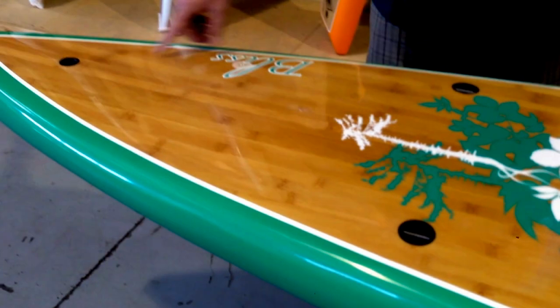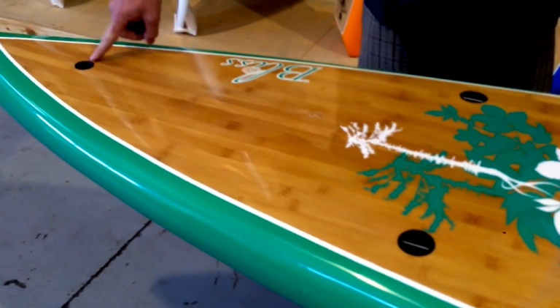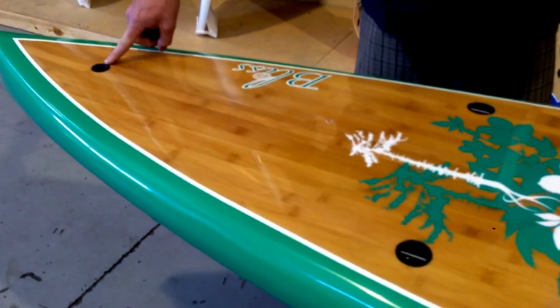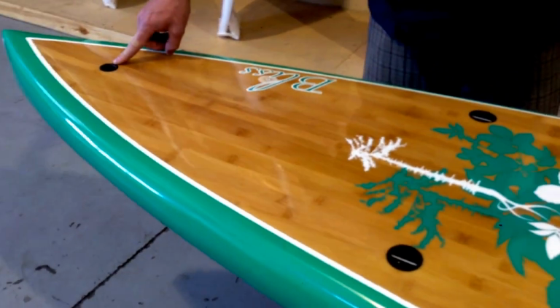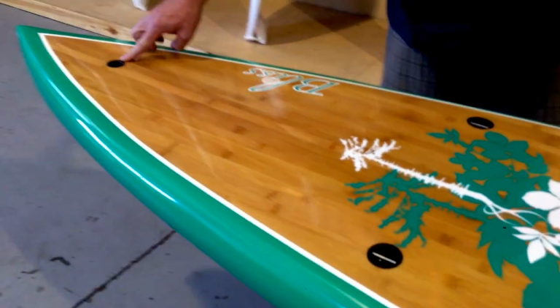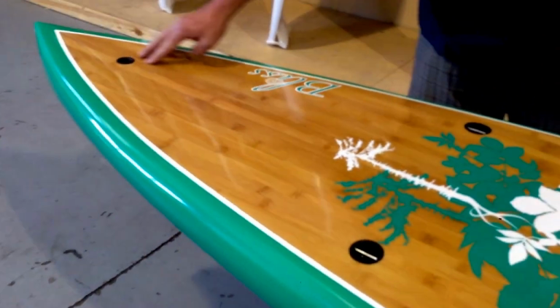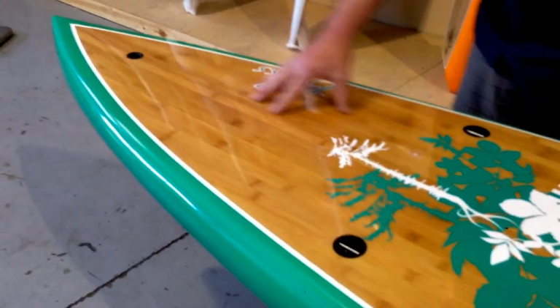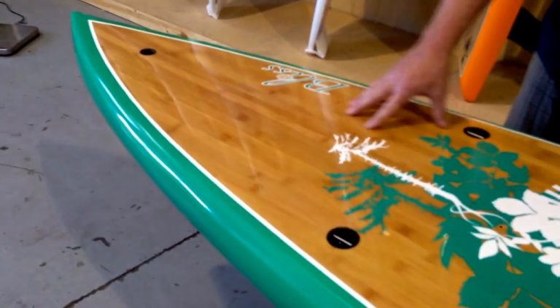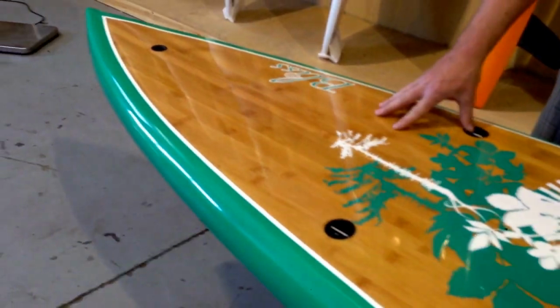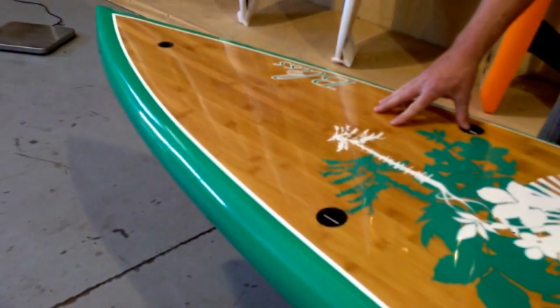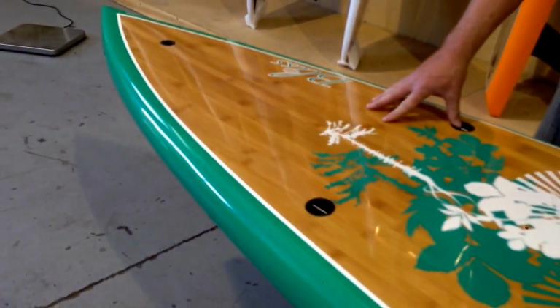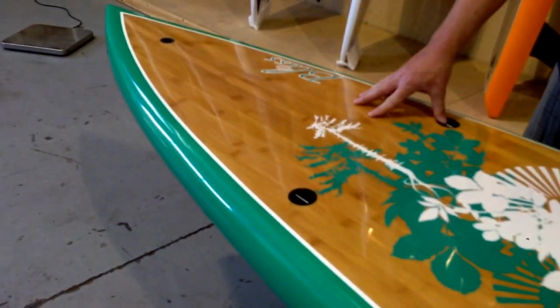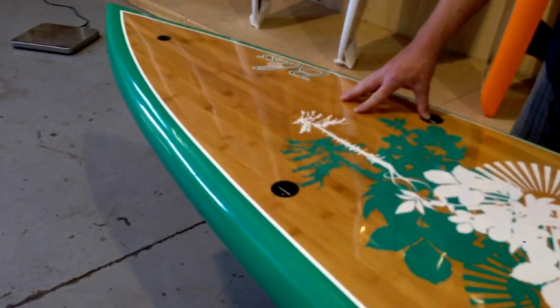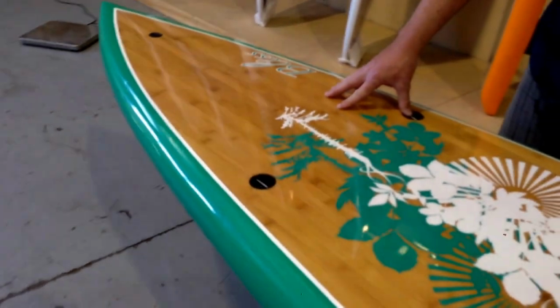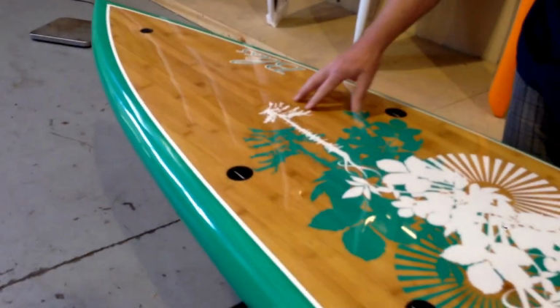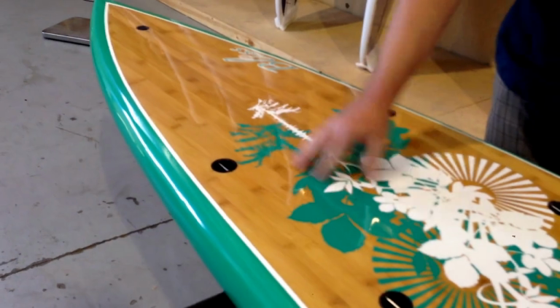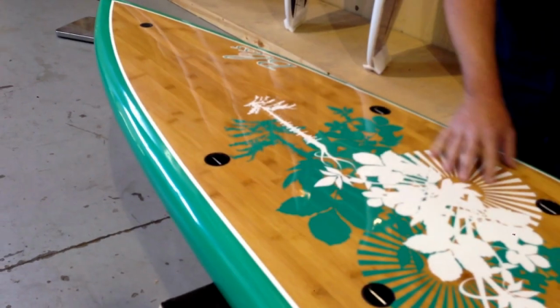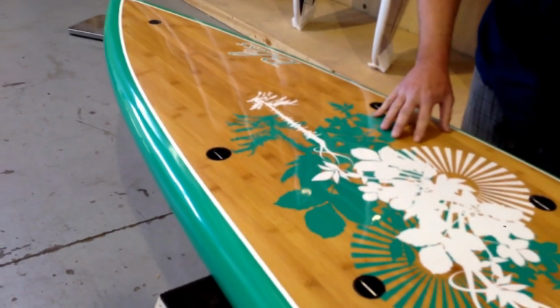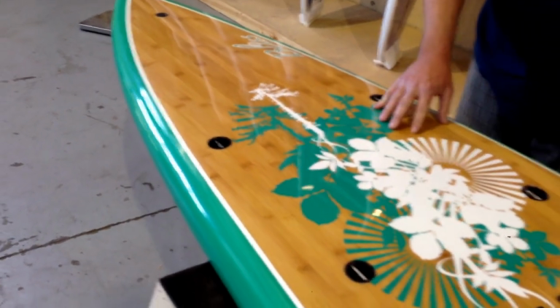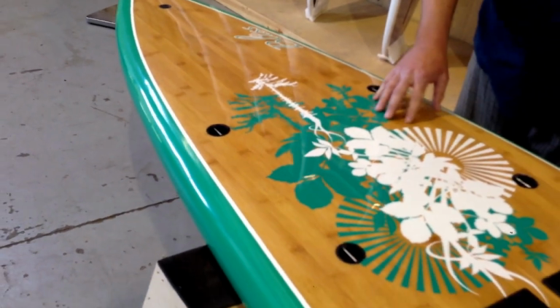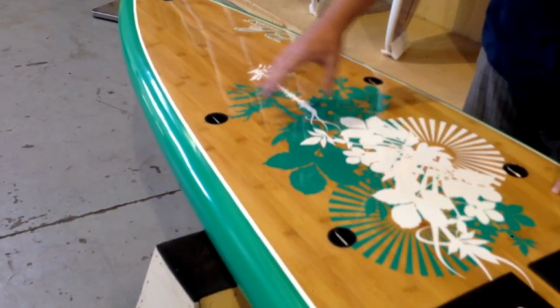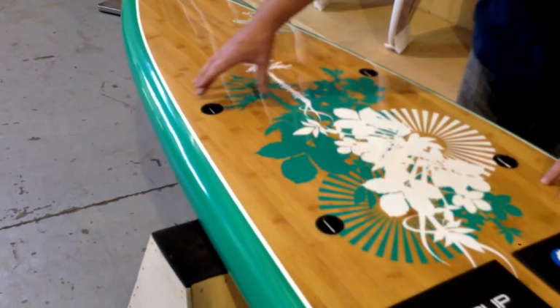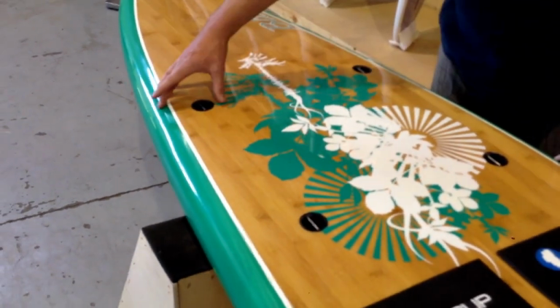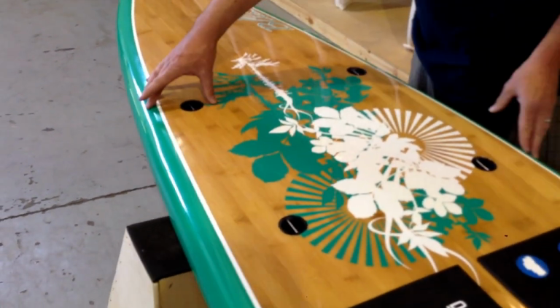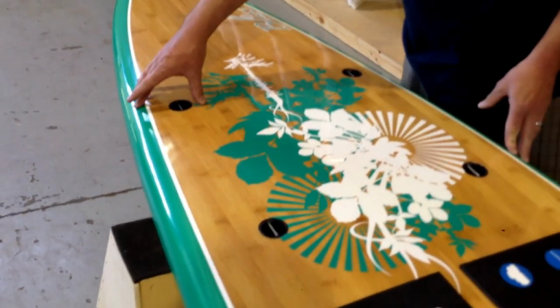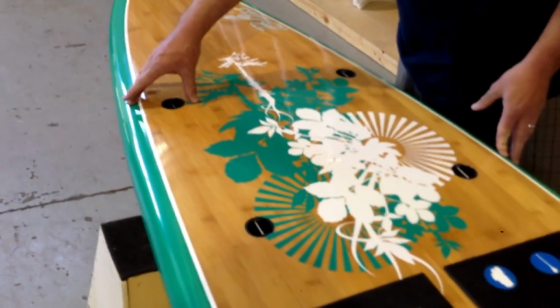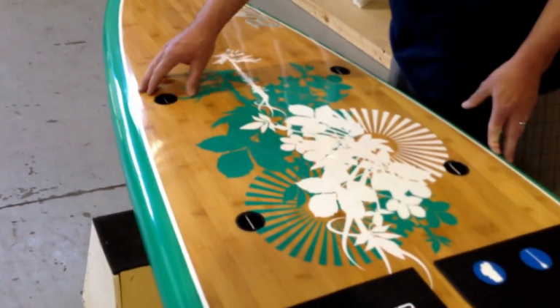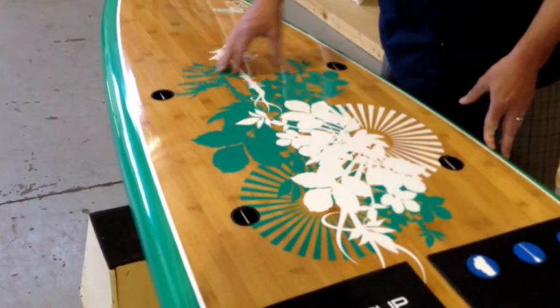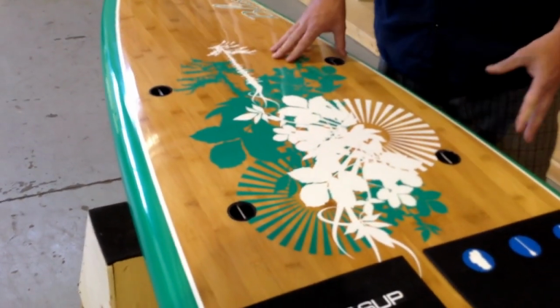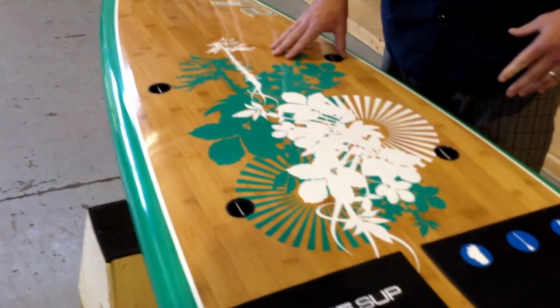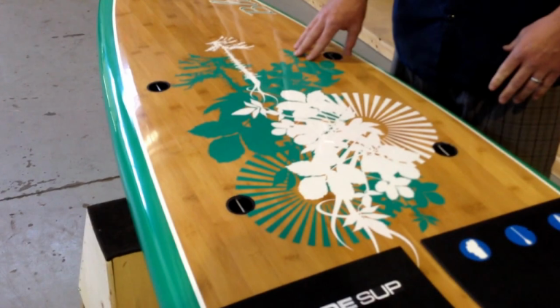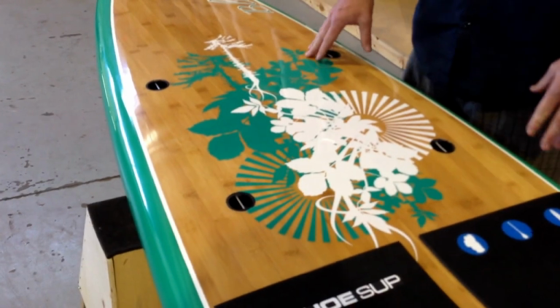It has a vent plug here on the deck with this caramel inlaid bamboo. Nice graphic here. This board we're showing here is in a mint color, and it's also available in a pink.